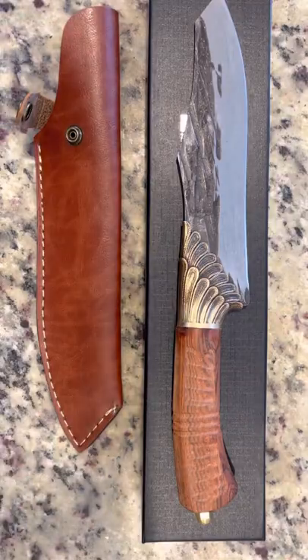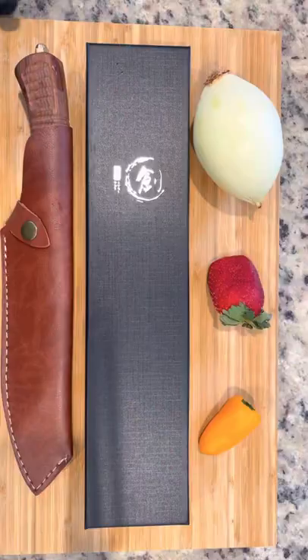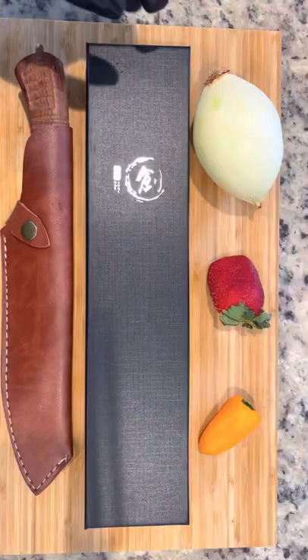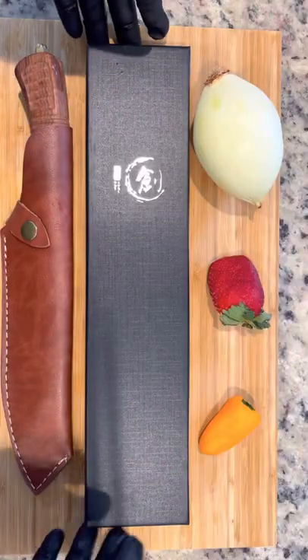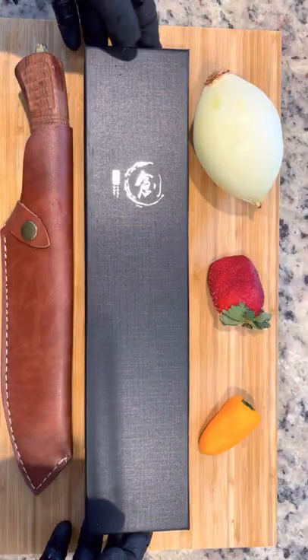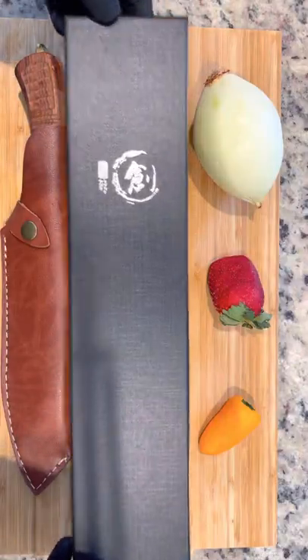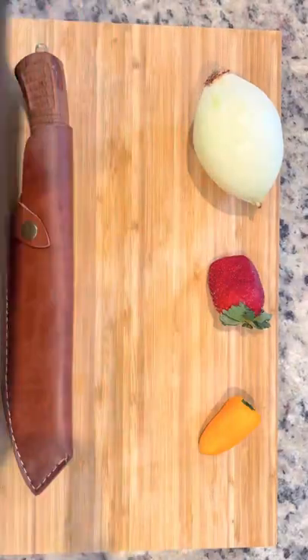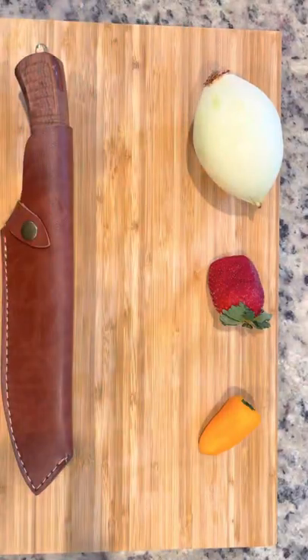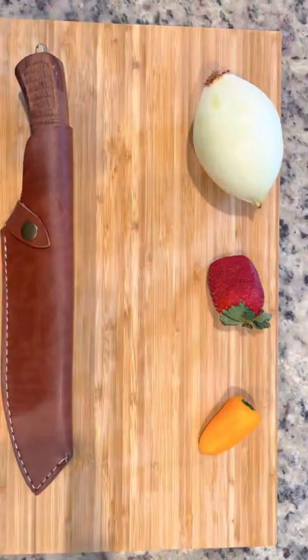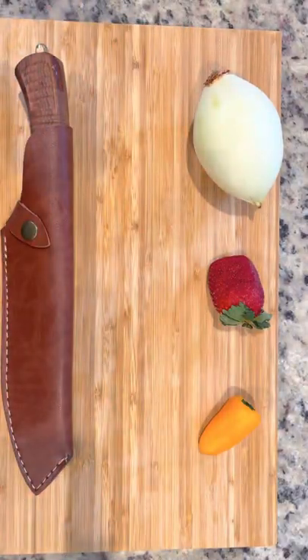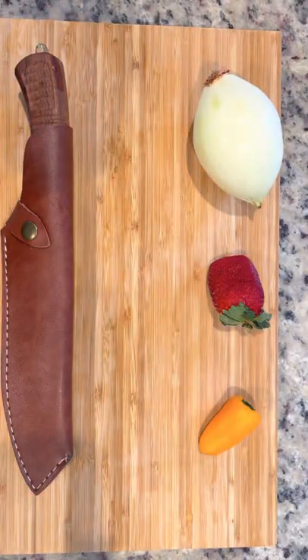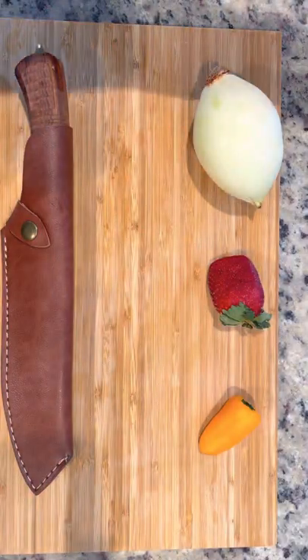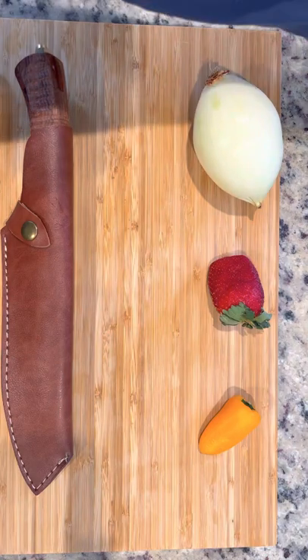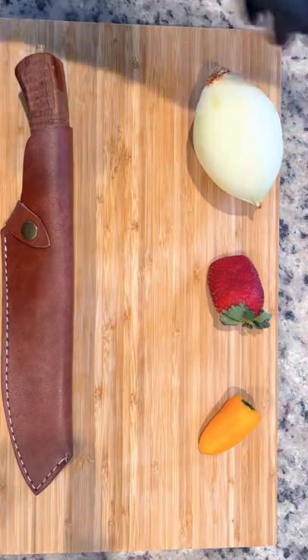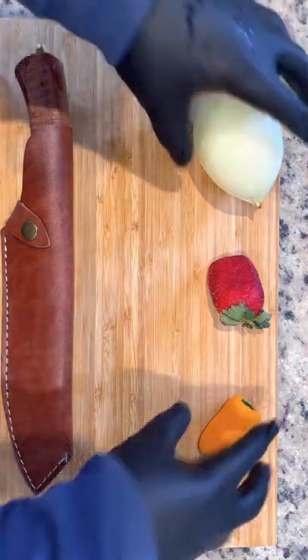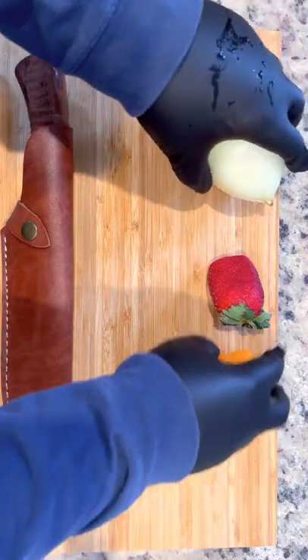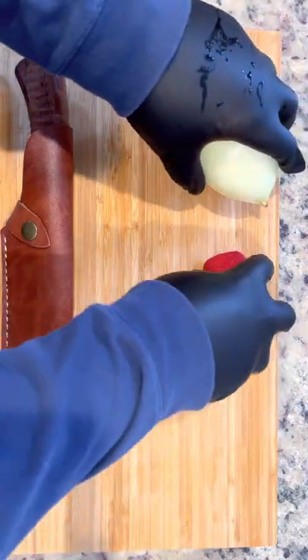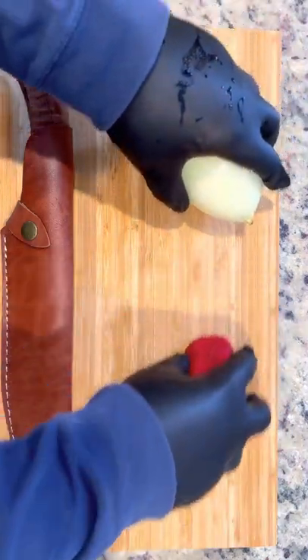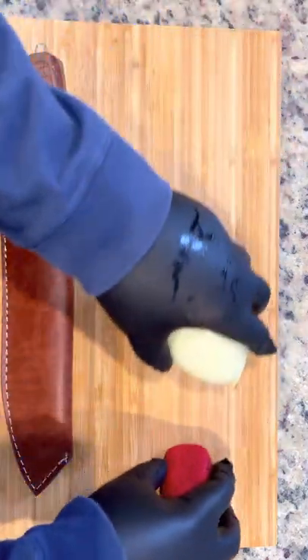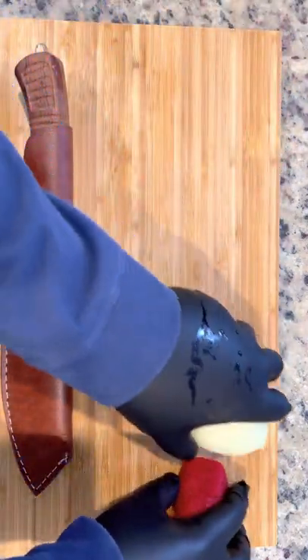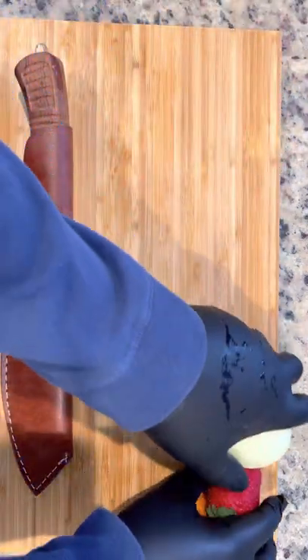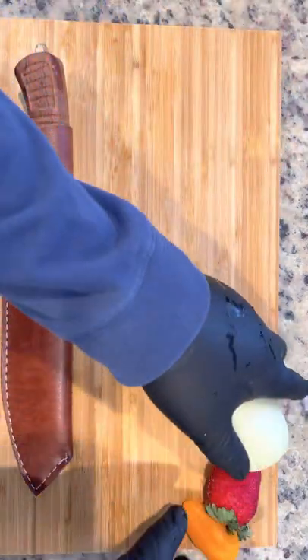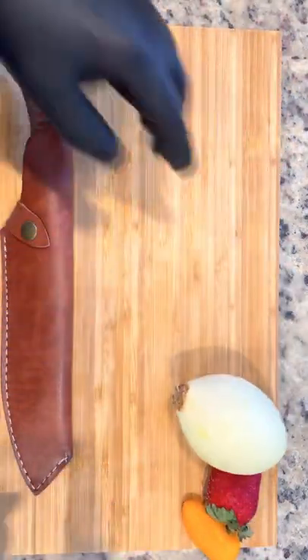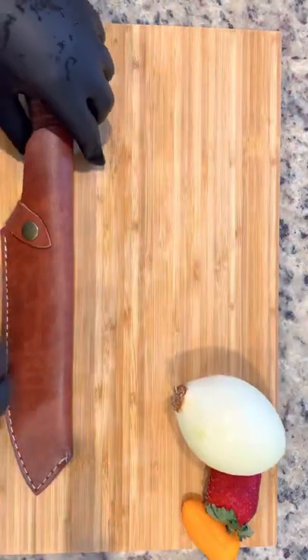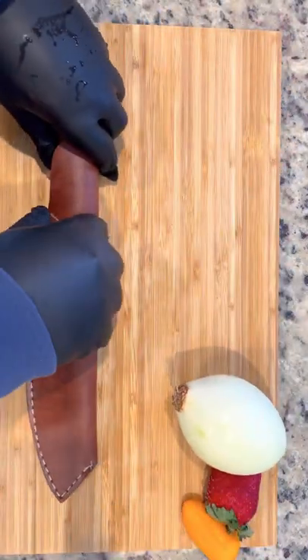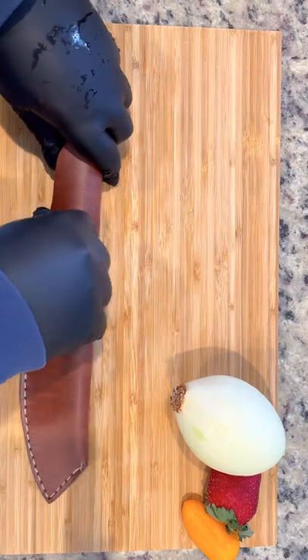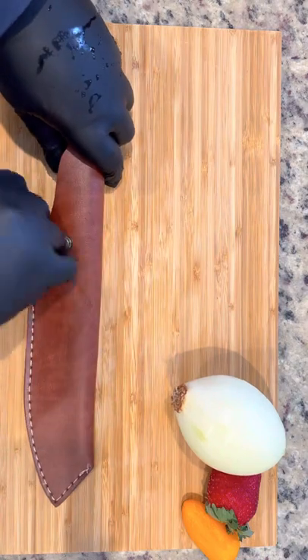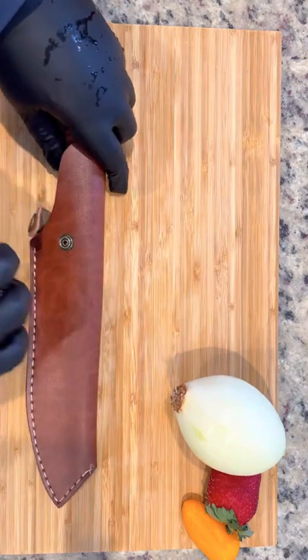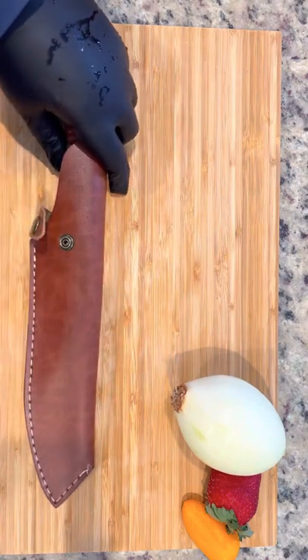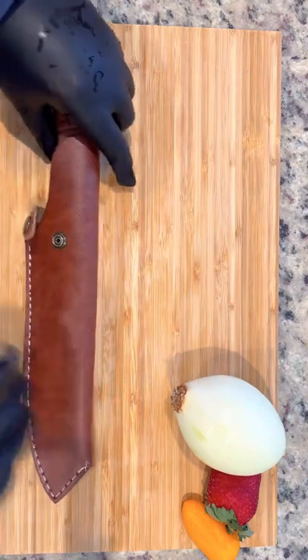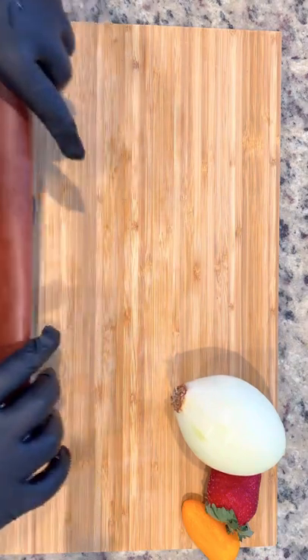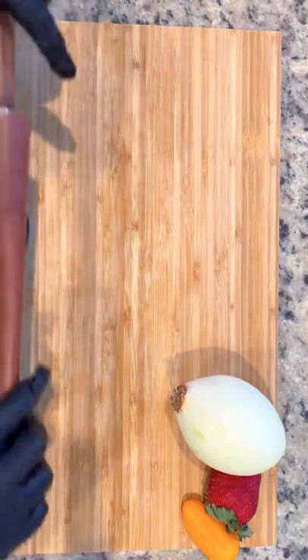Now we're going to take a look at how this knife chops. So we have onions, strawberries, and a jalapeño that we'll be using for our cooks later on. We're going to briefly take this knife out of the holster, do a quick sharpen of the blade, wash it, and see how well it performs.